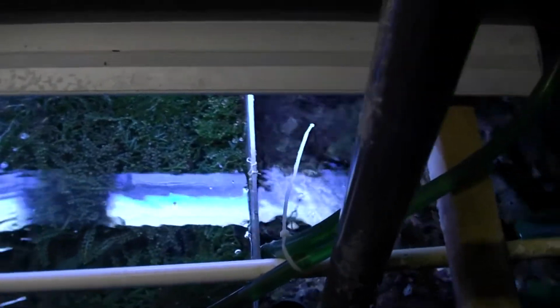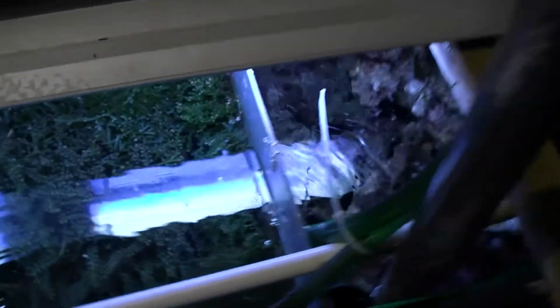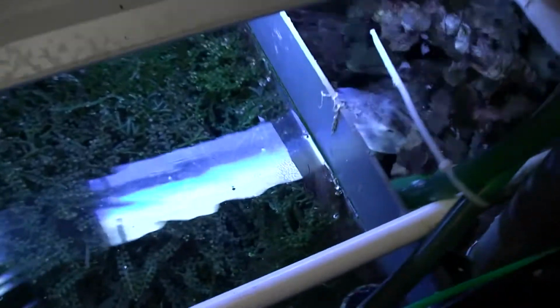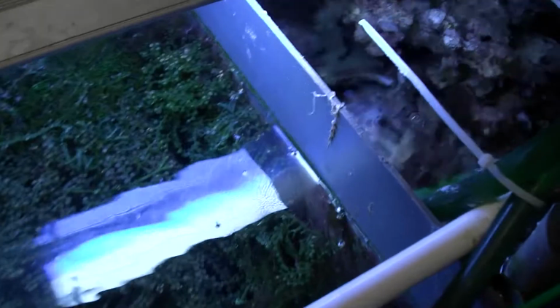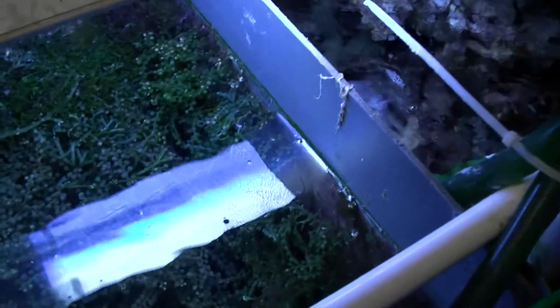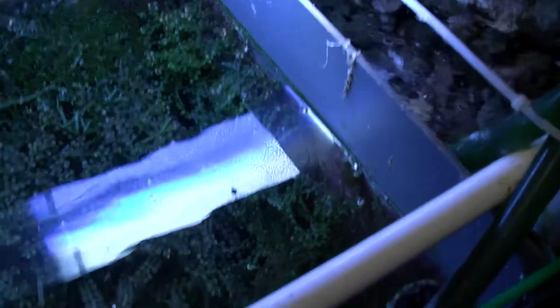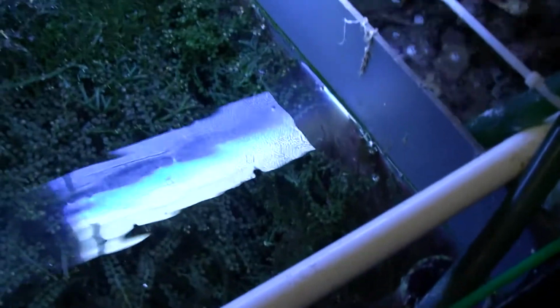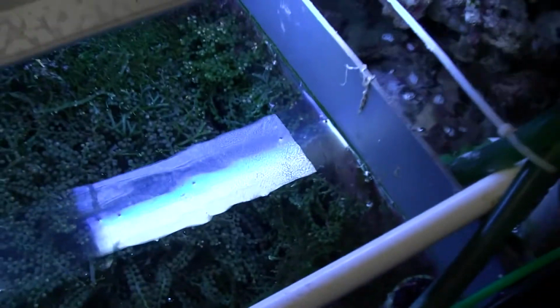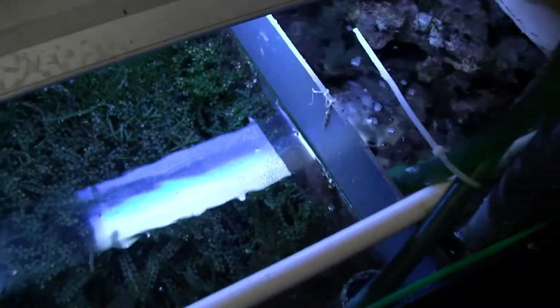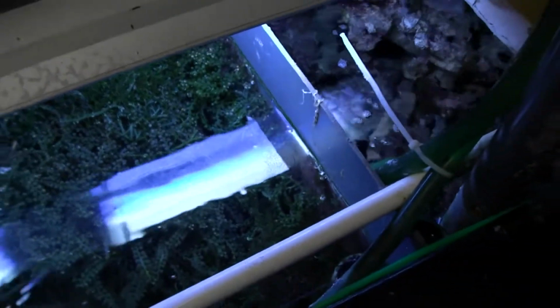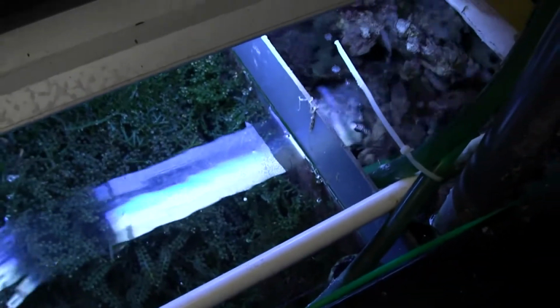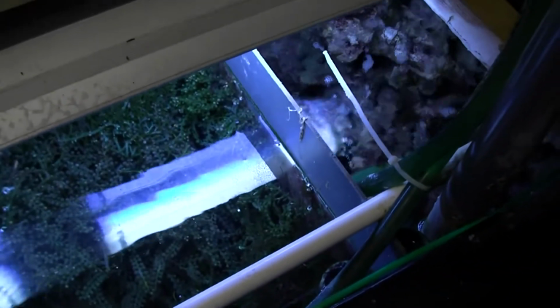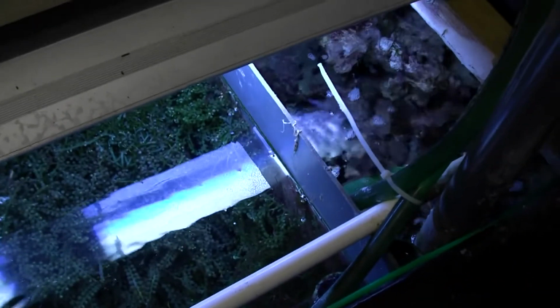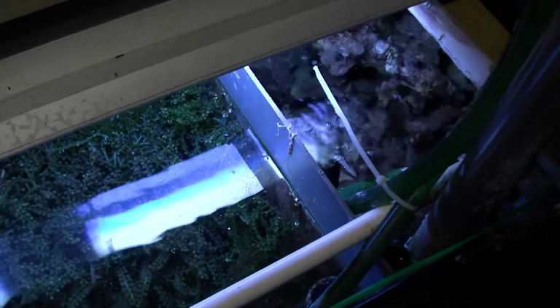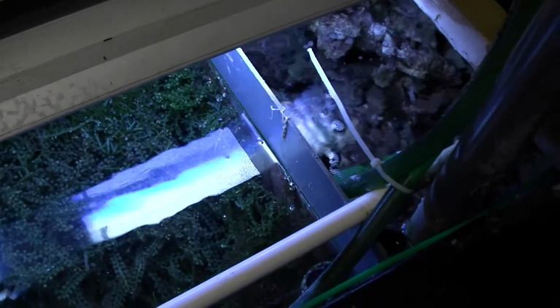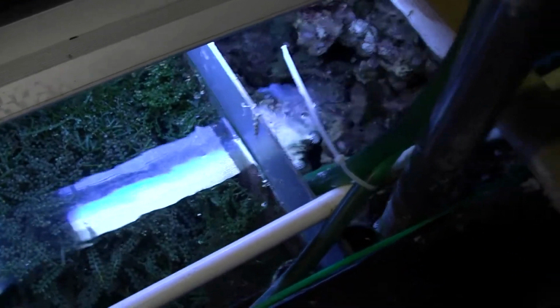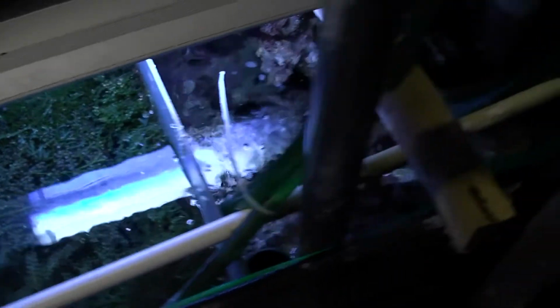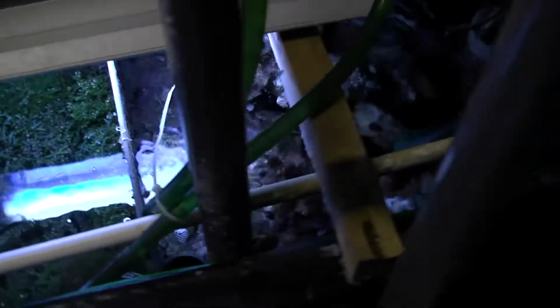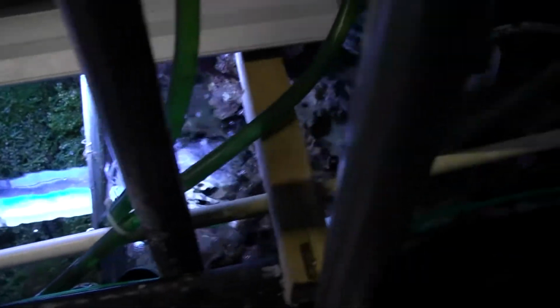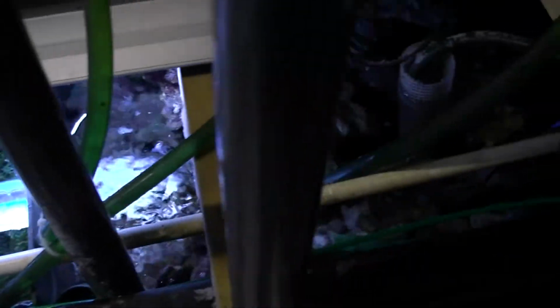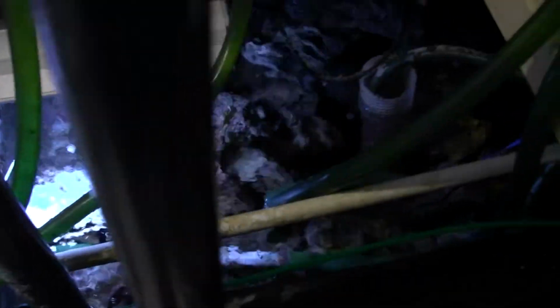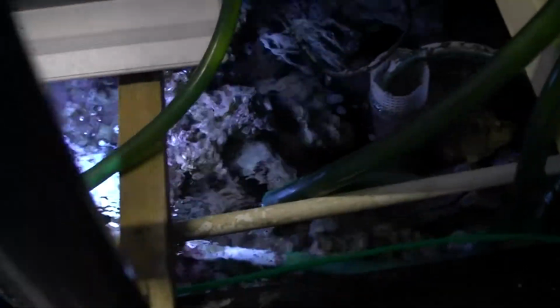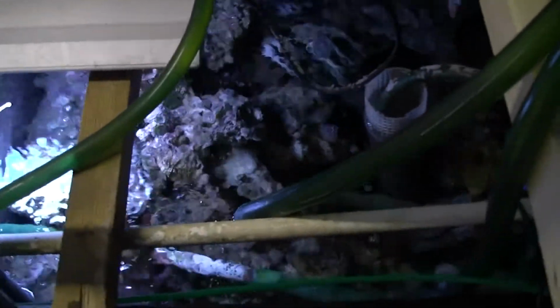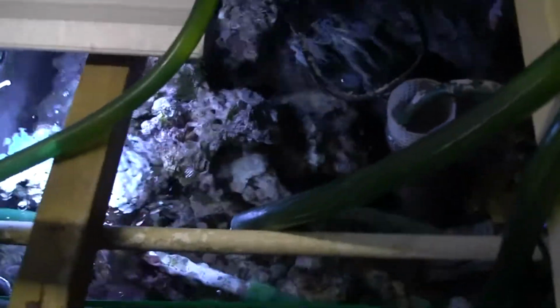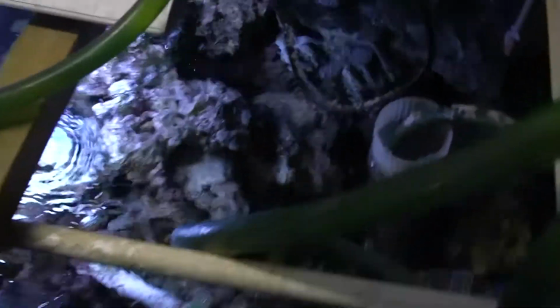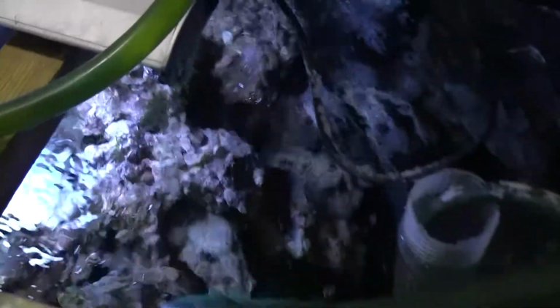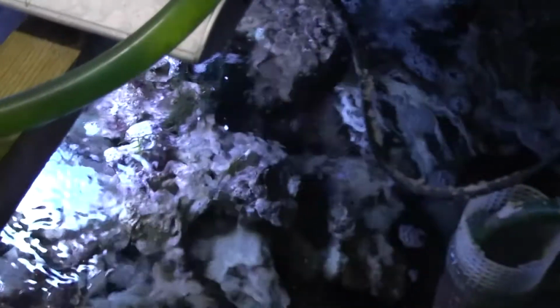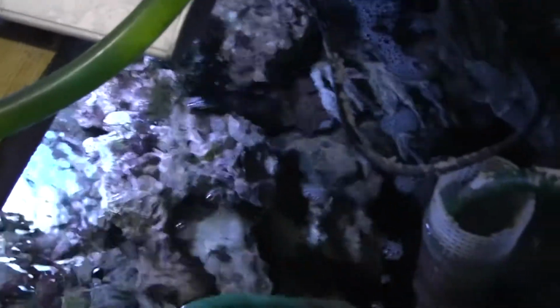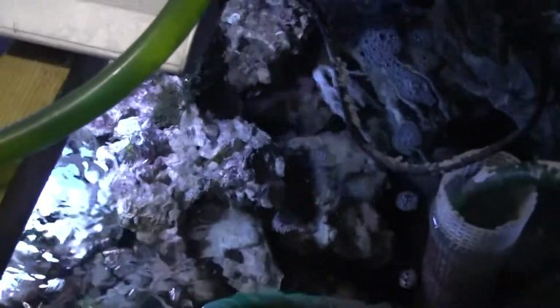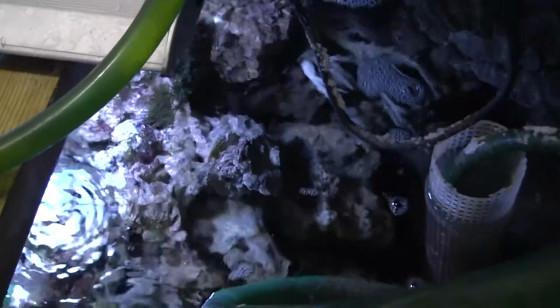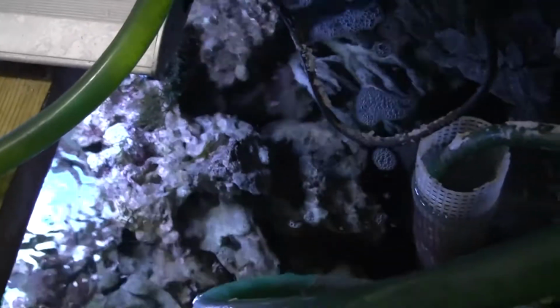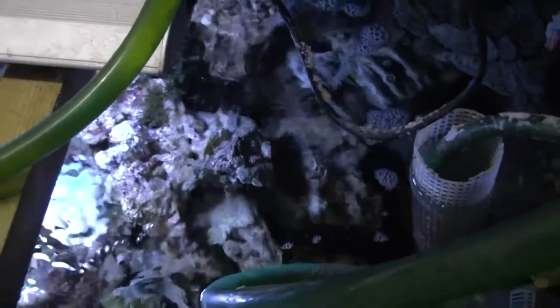Now this piece of plastic here is a small gap, about six inches off the bottom. It then comes through into this chamber, which again is full of live rock.